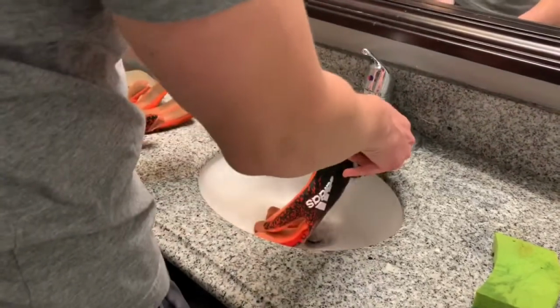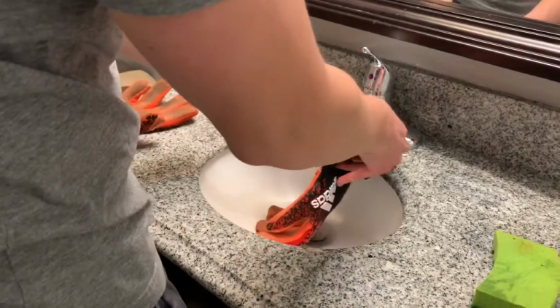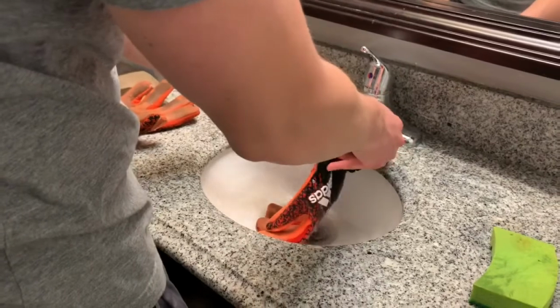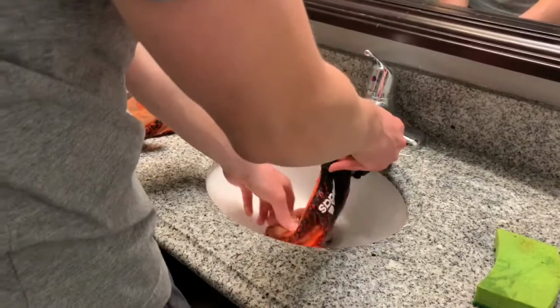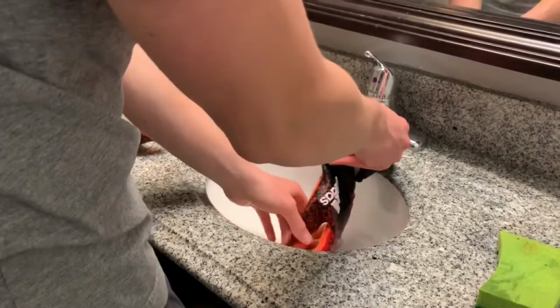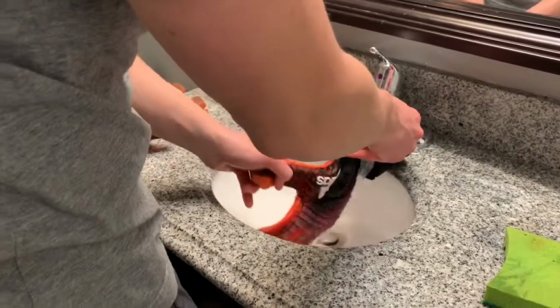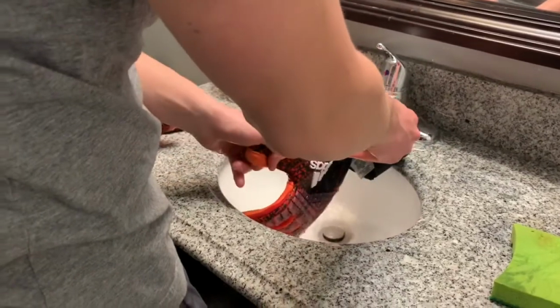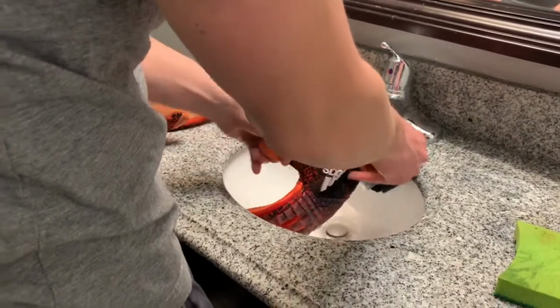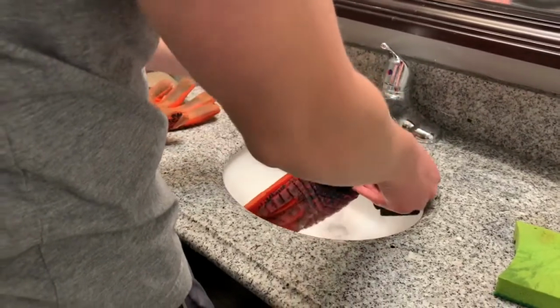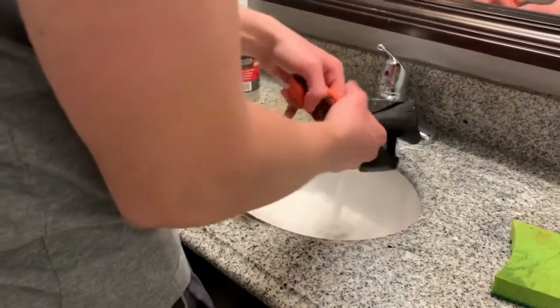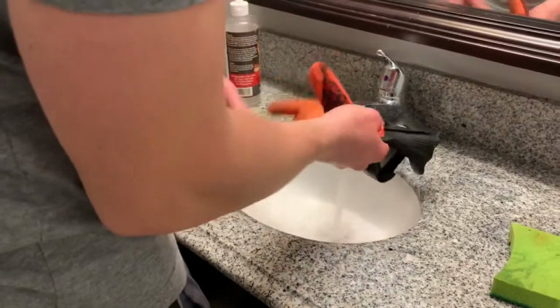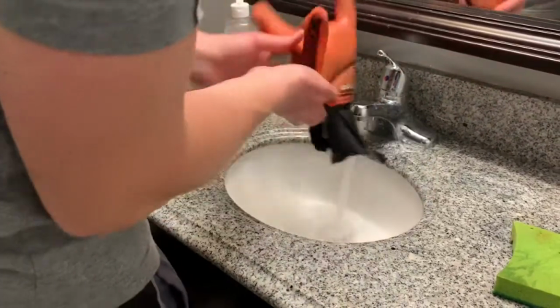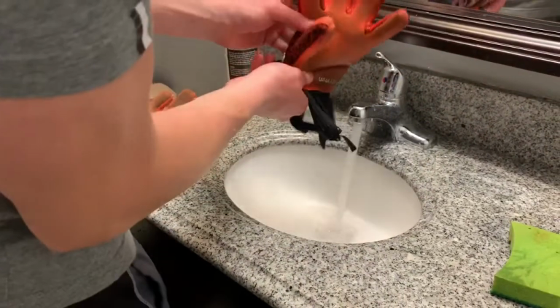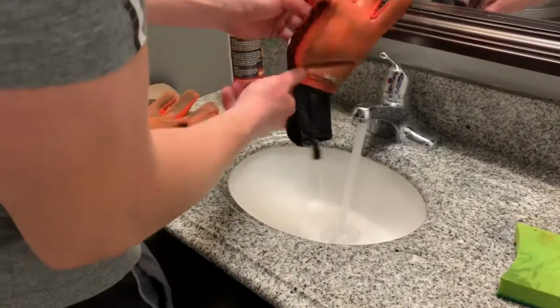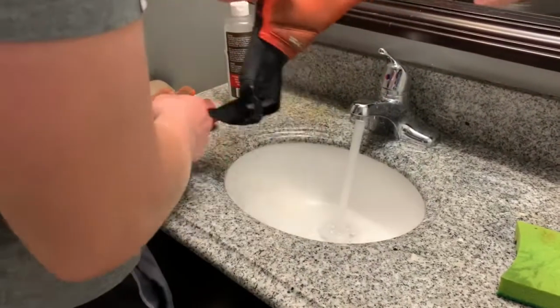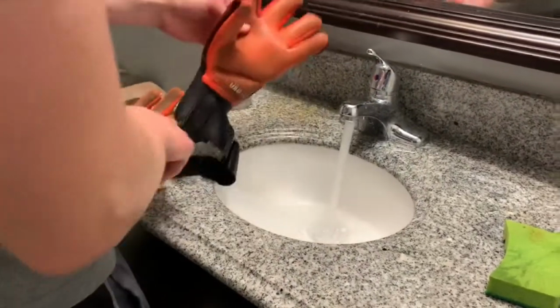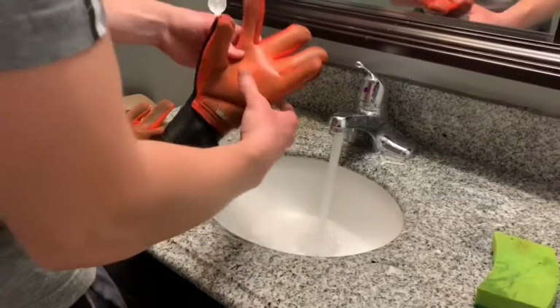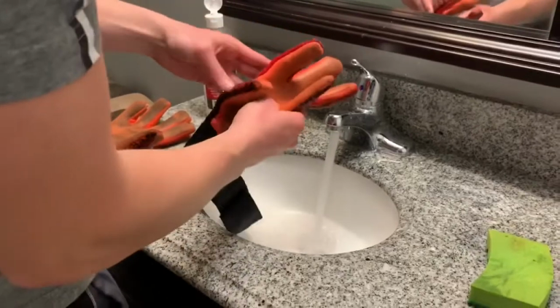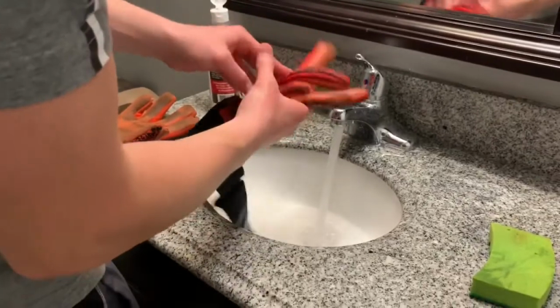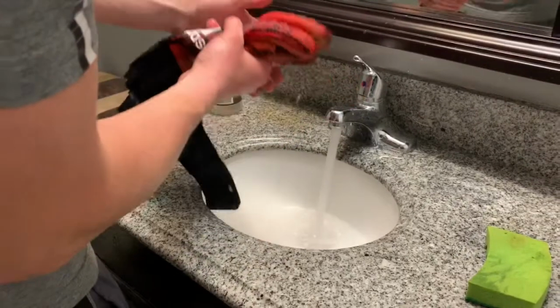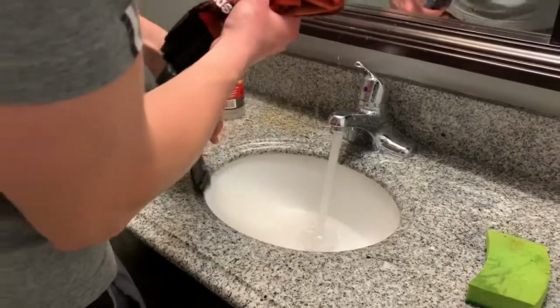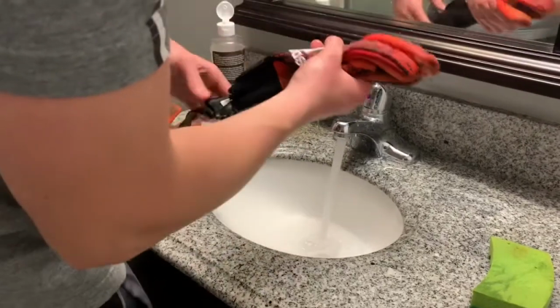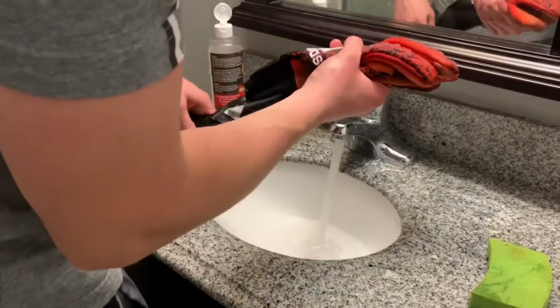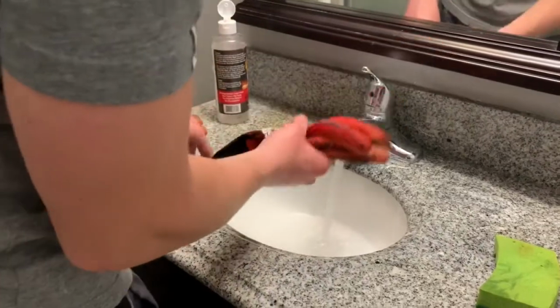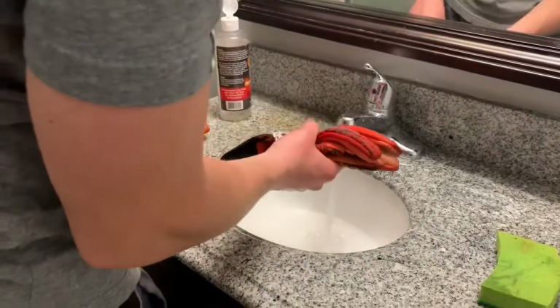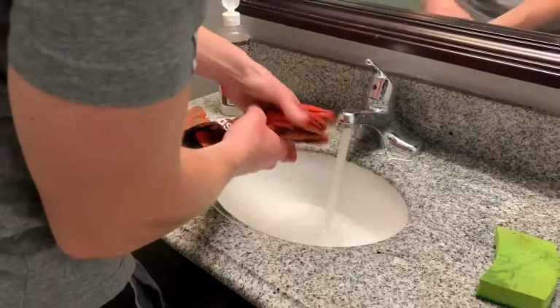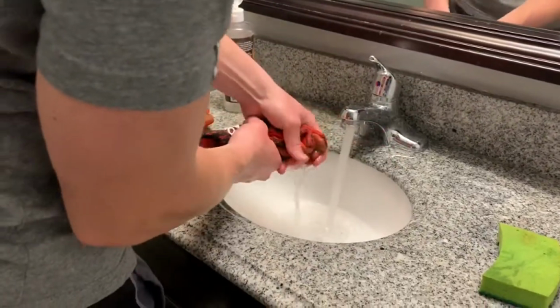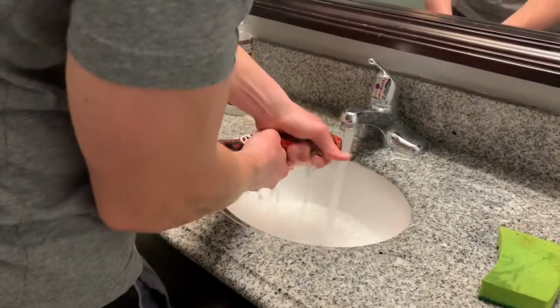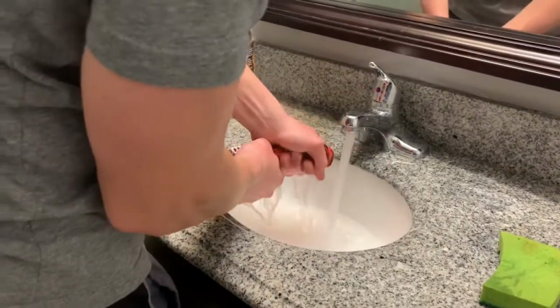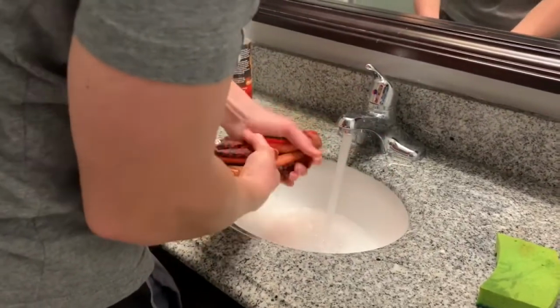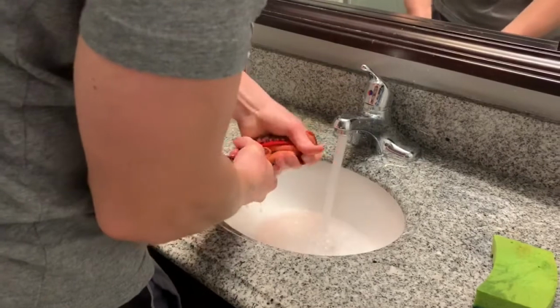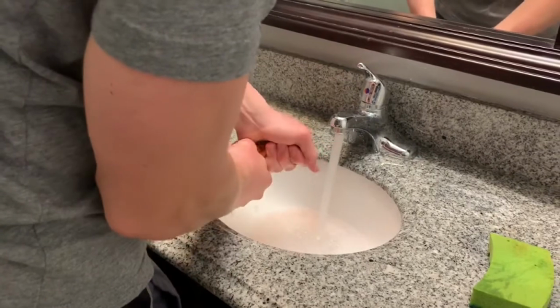As you can see, I'm putting water inside the glove — just to get the dirt from inside the glove out — and repeating the procedure.